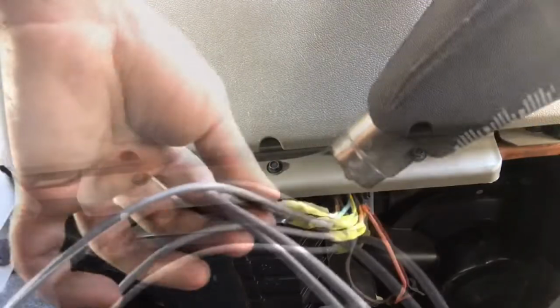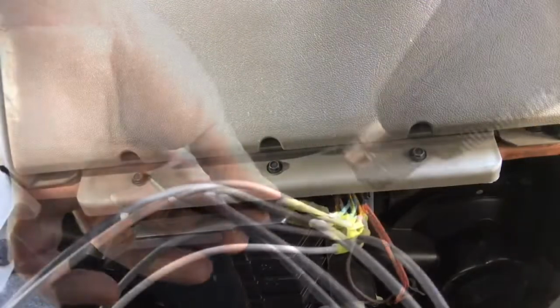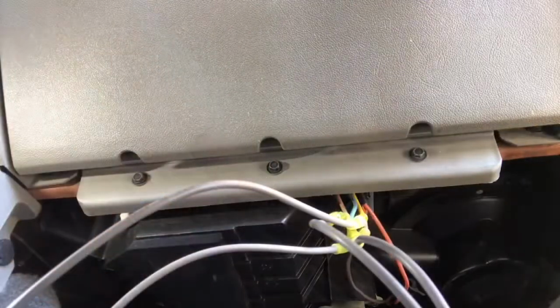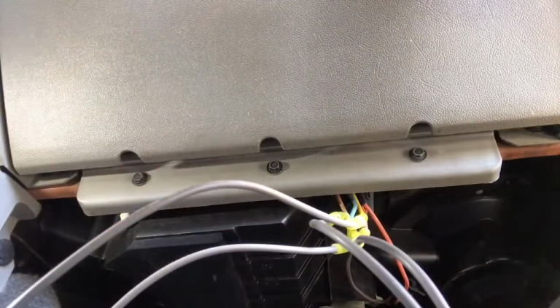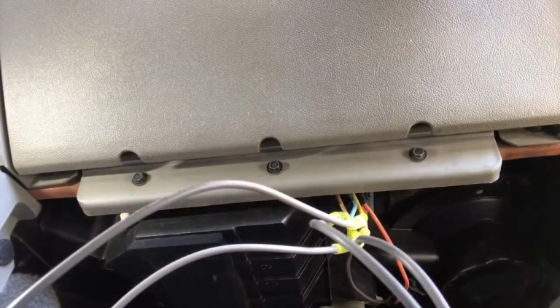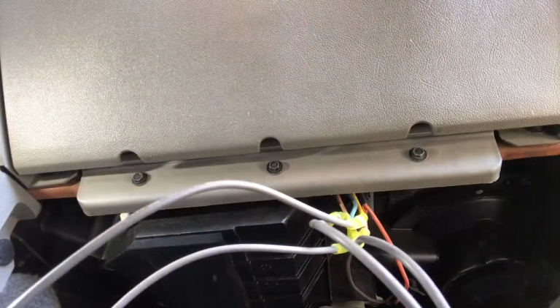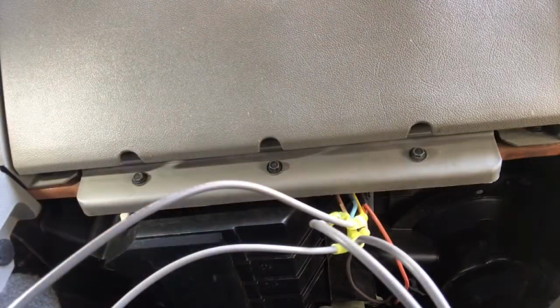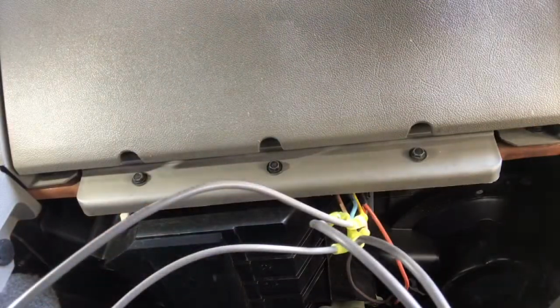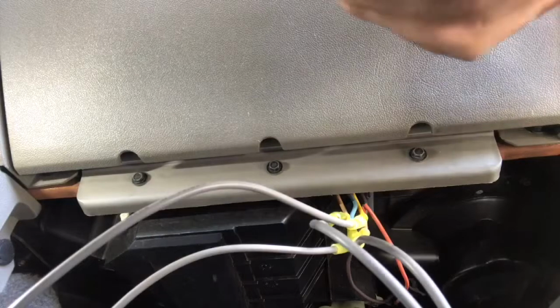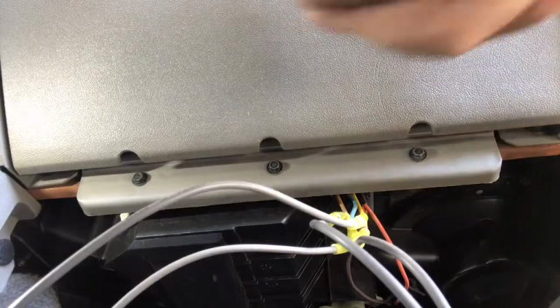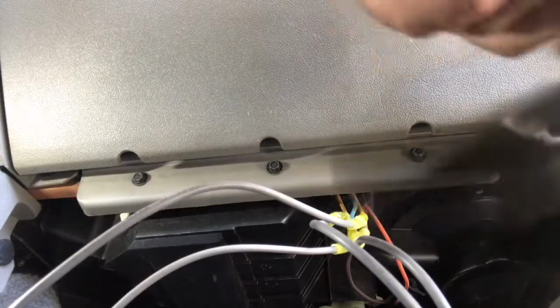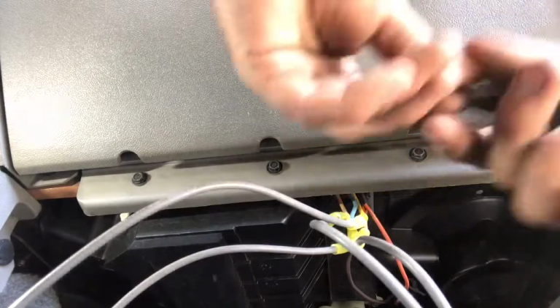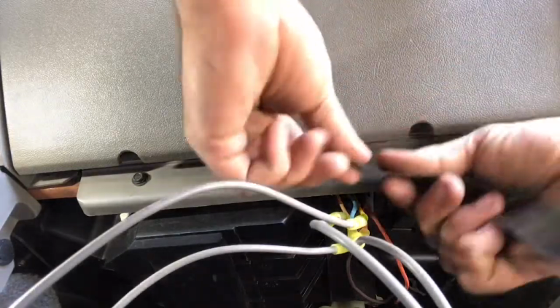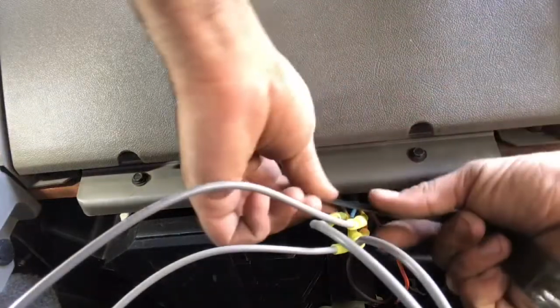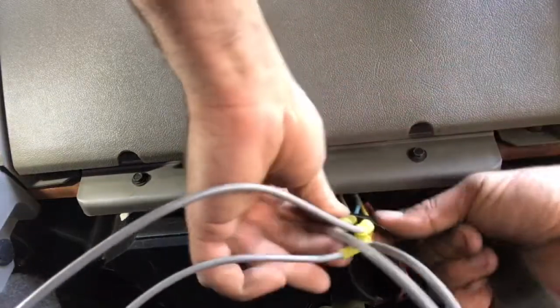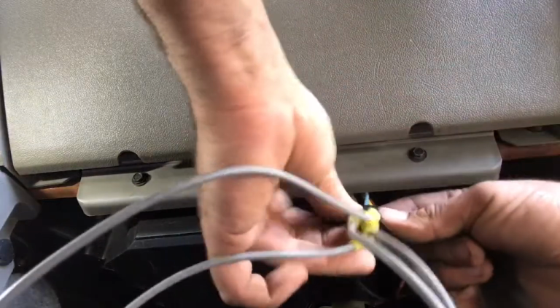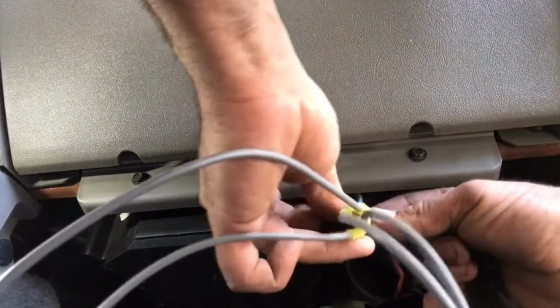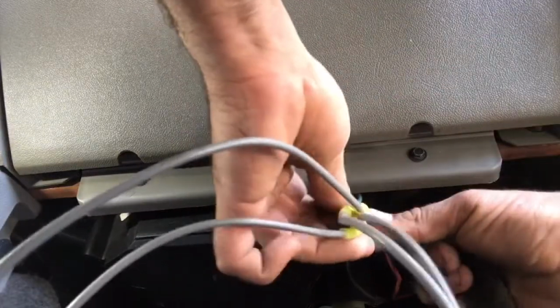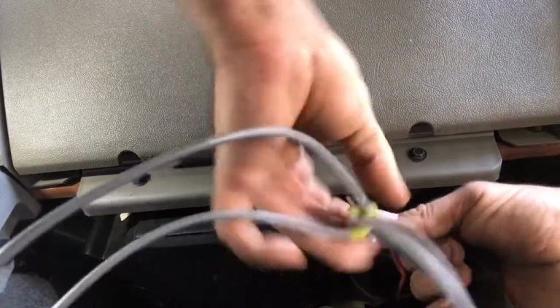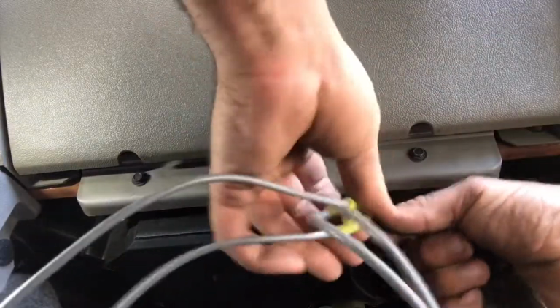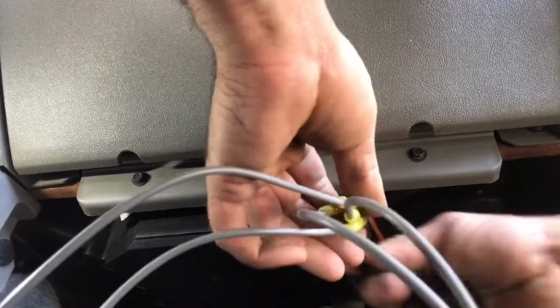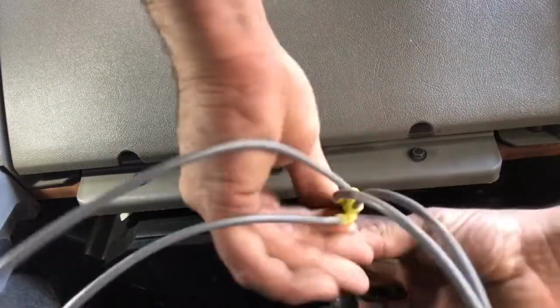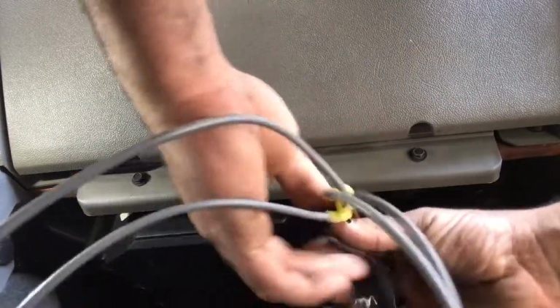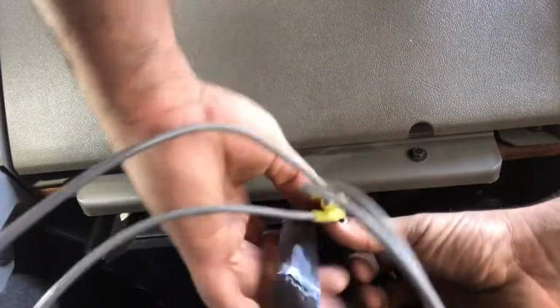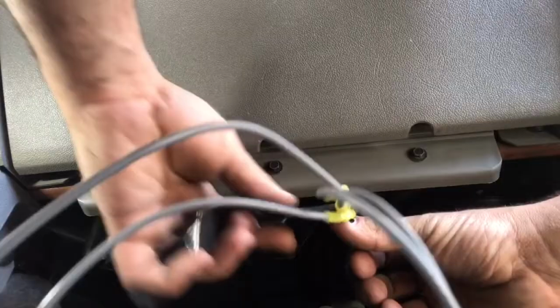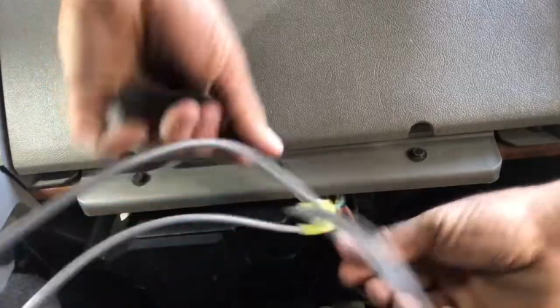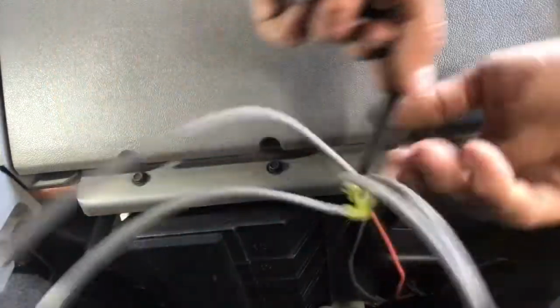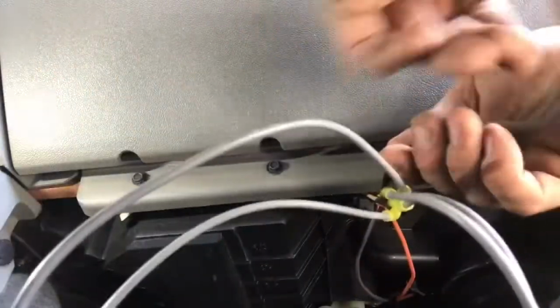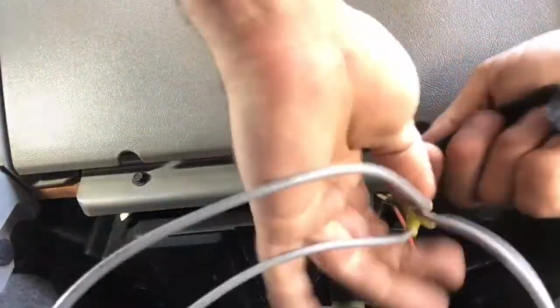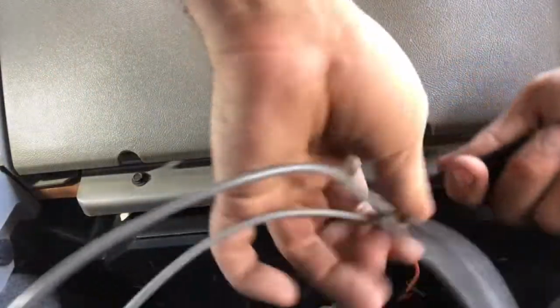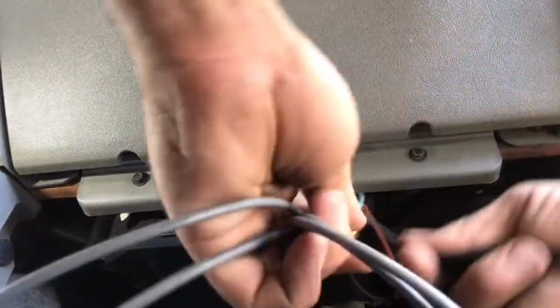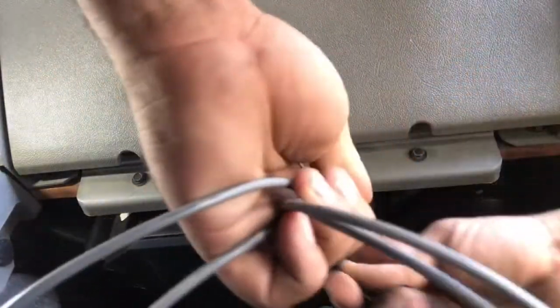Just to keep the wires together, I like to take a little bit of electrical tape and wrap them tightly, that way they're together and they don't get snagged on anything.